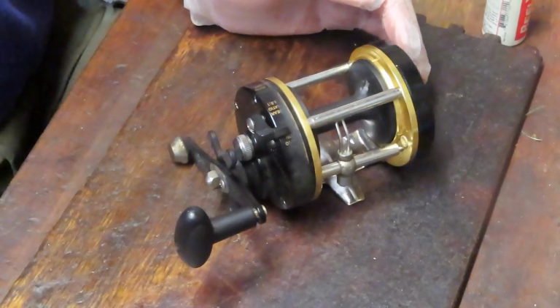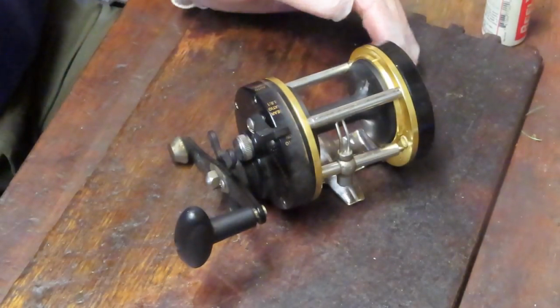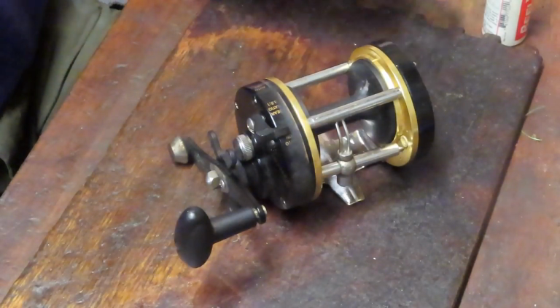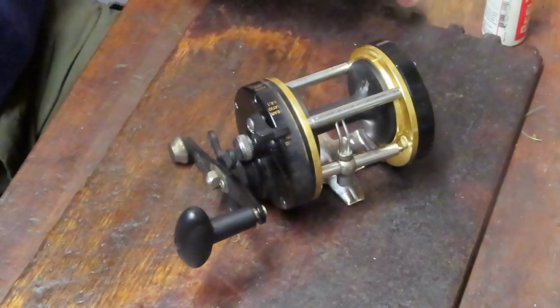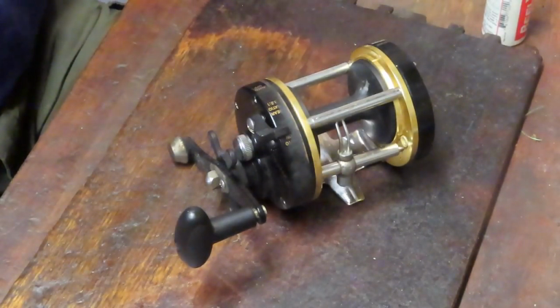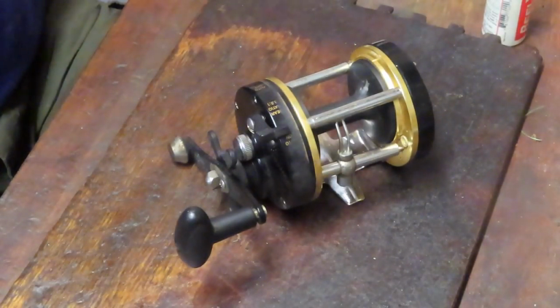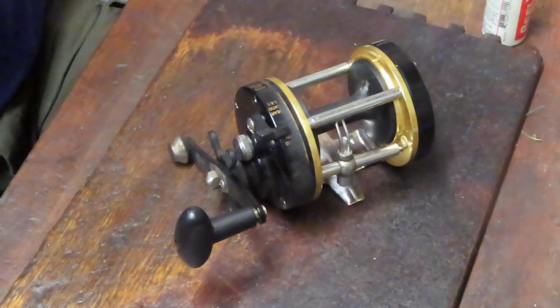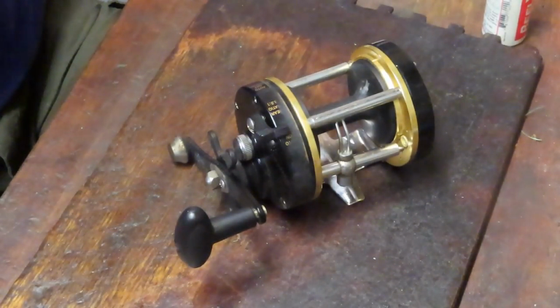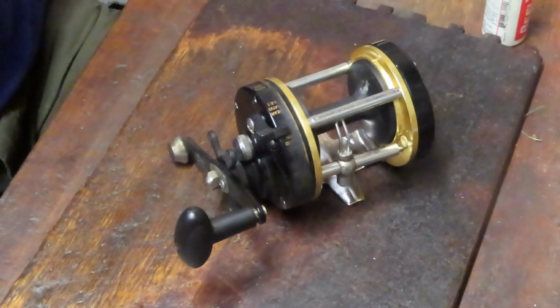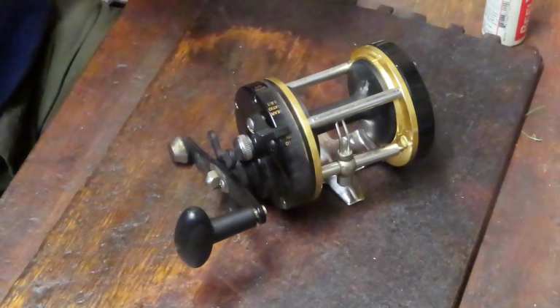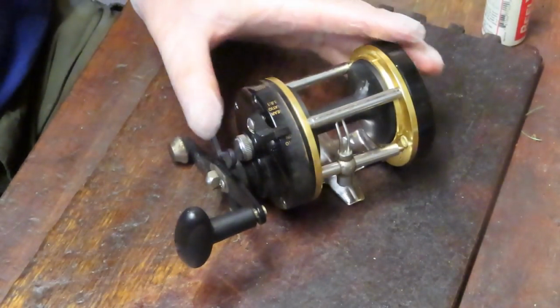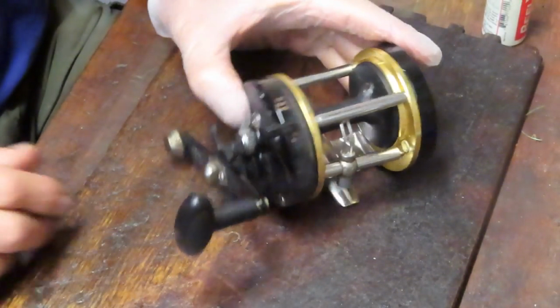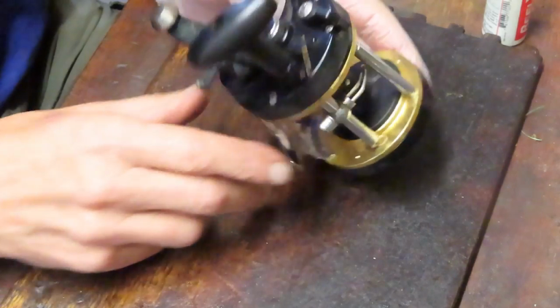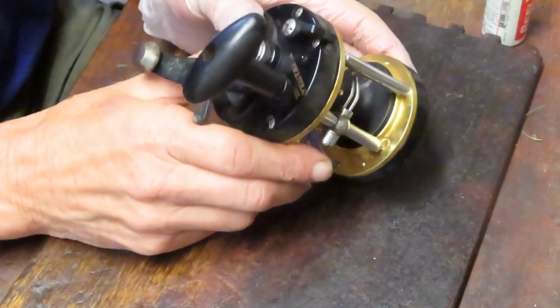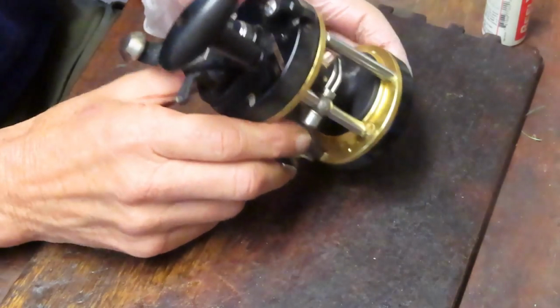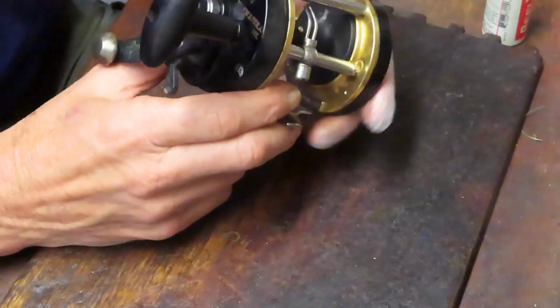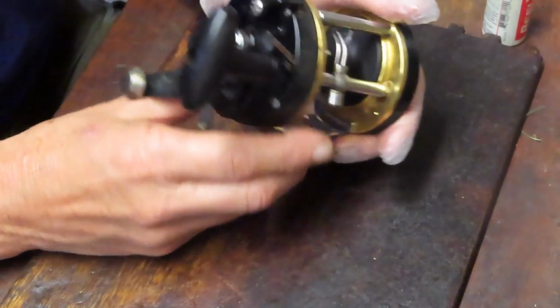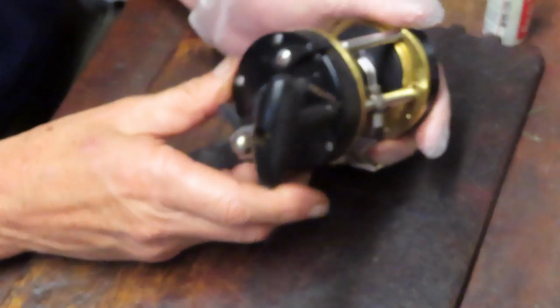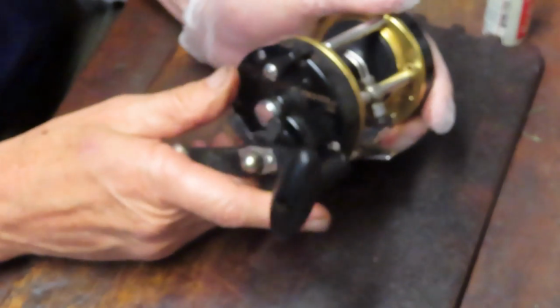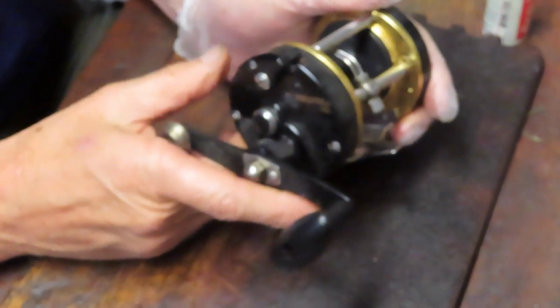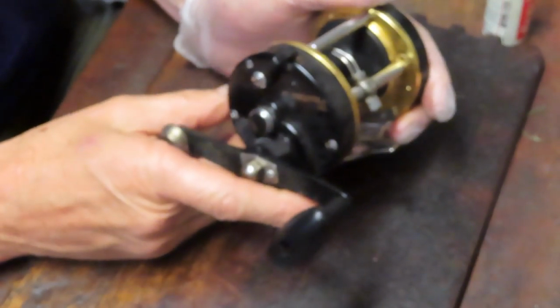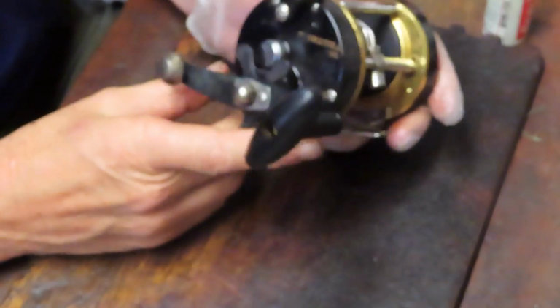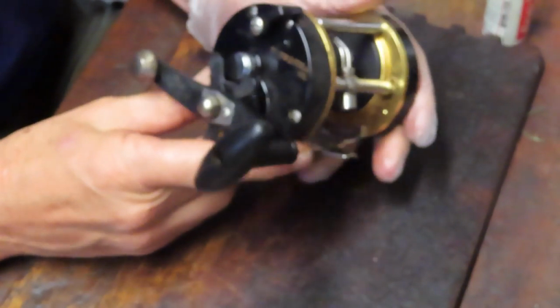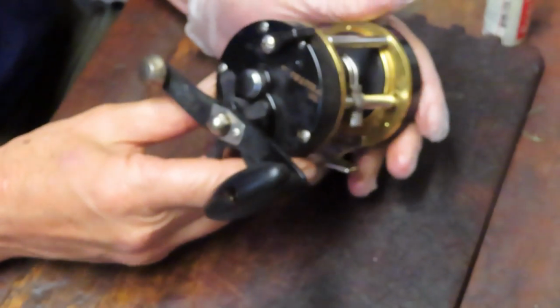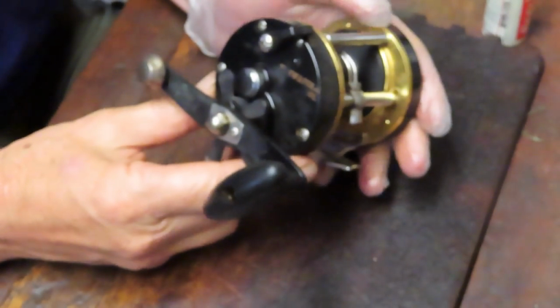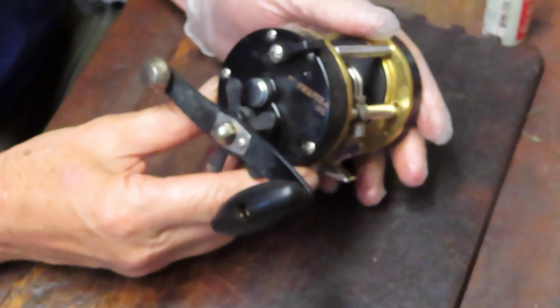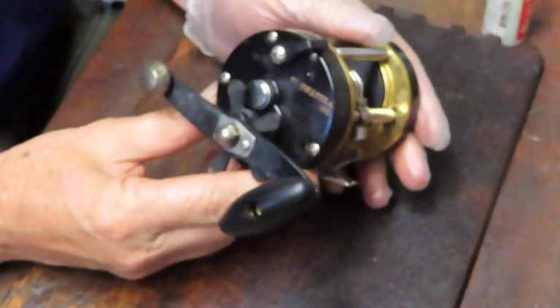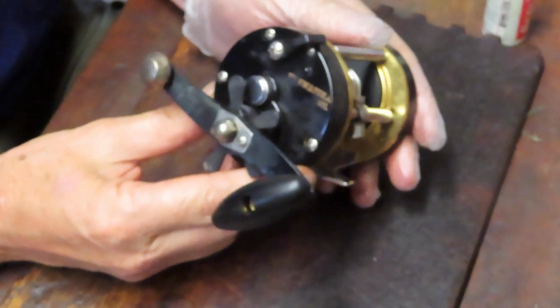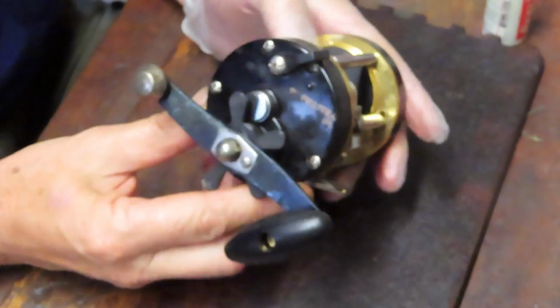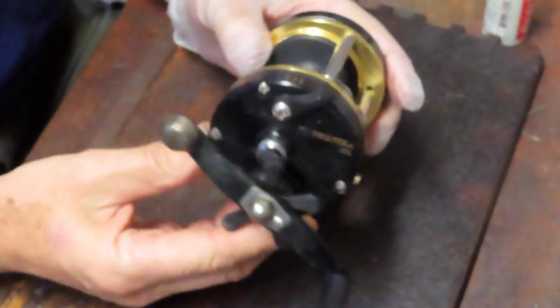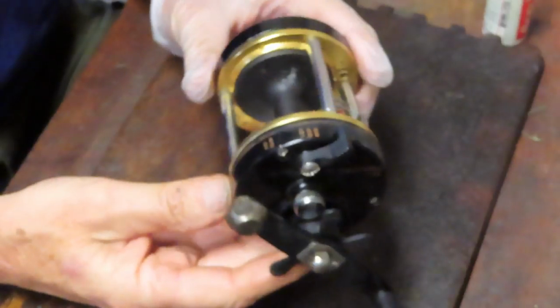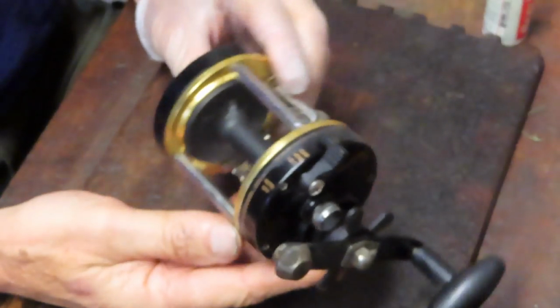Hi, this is Dennis with Second Chance Tackle. Today I'm going to take on a reel that's got a good following to it — it's the Shakespeare Tidewater 30L.